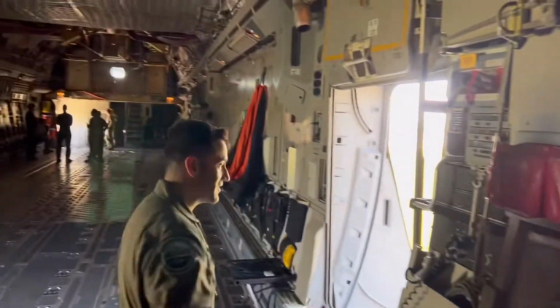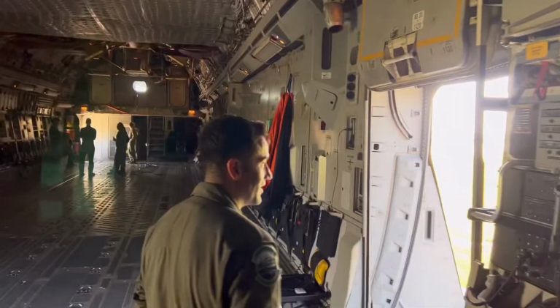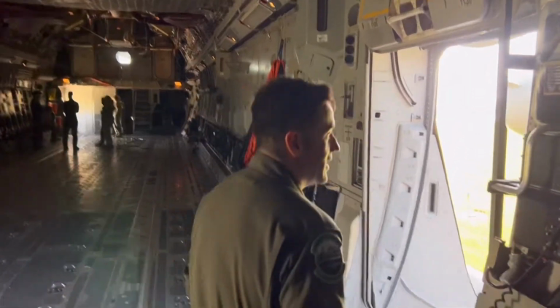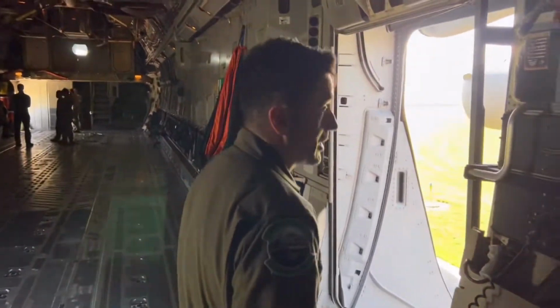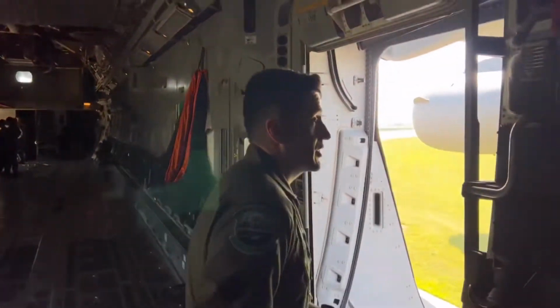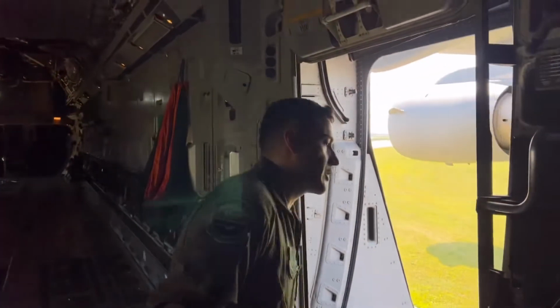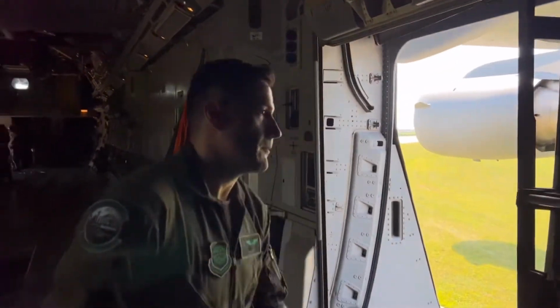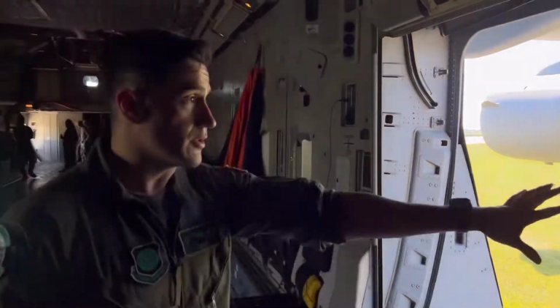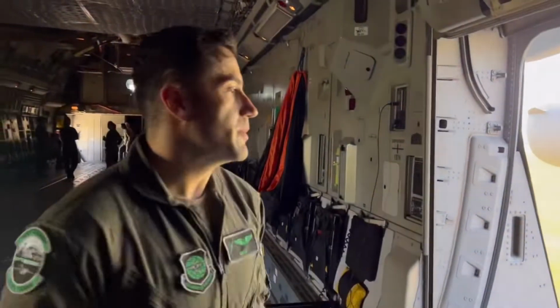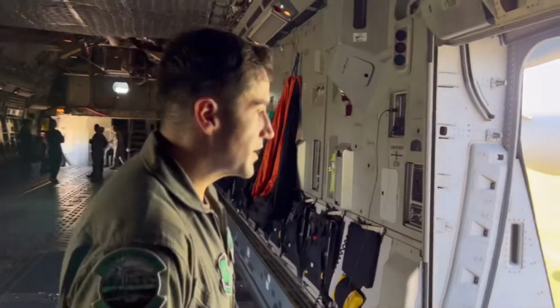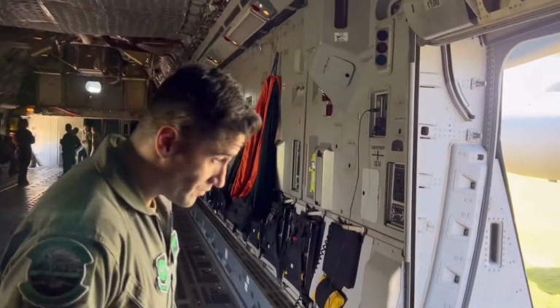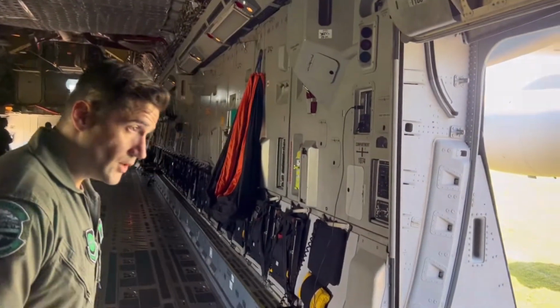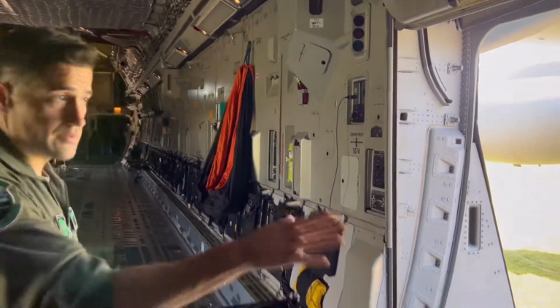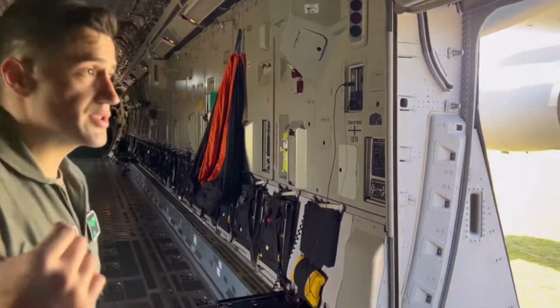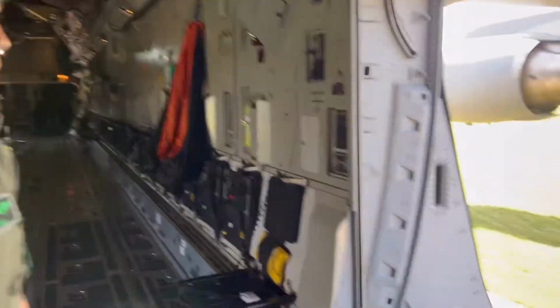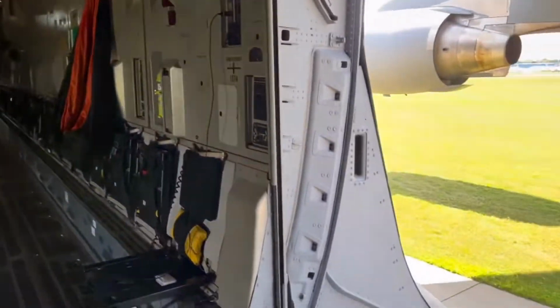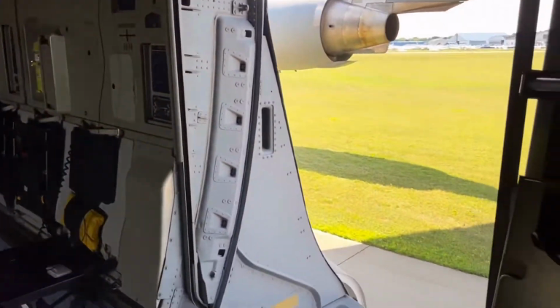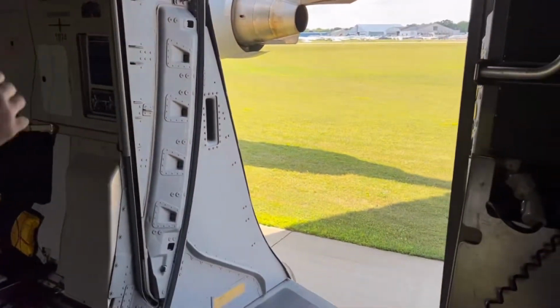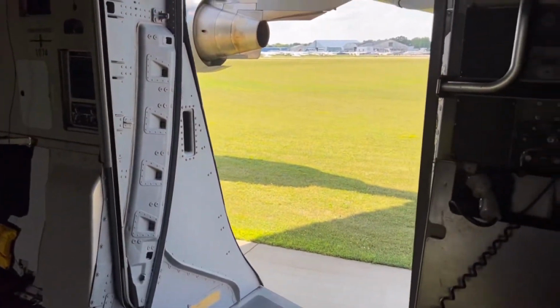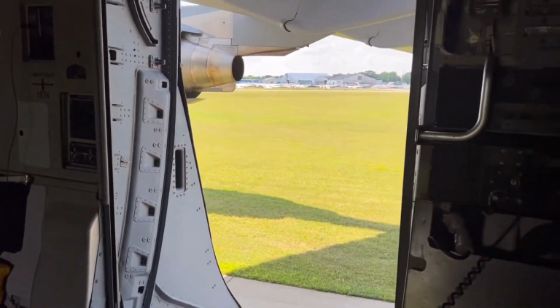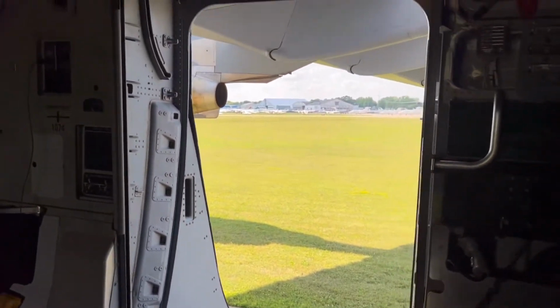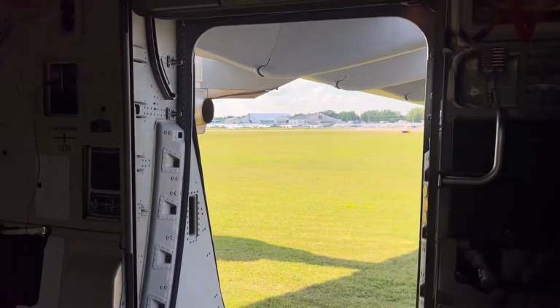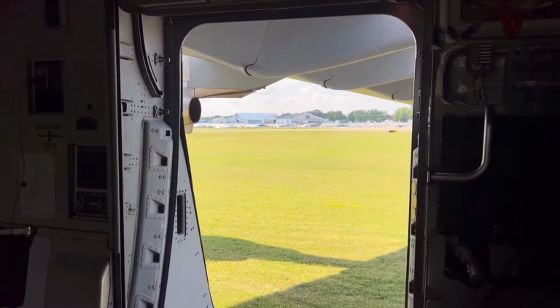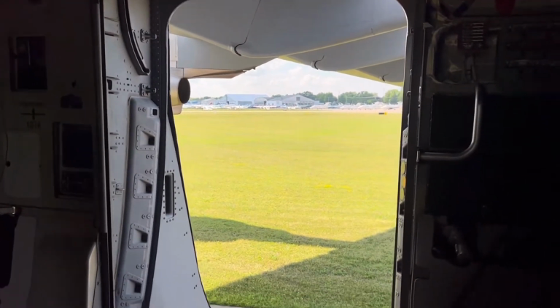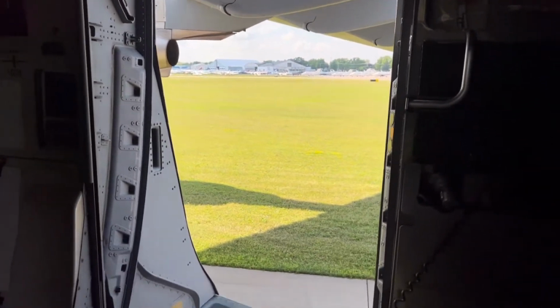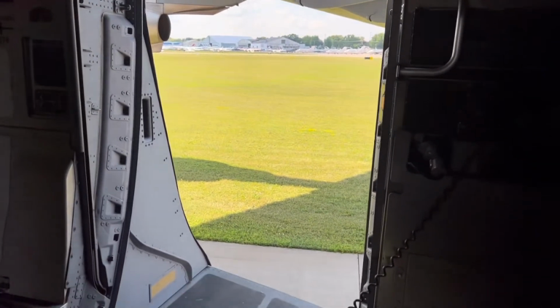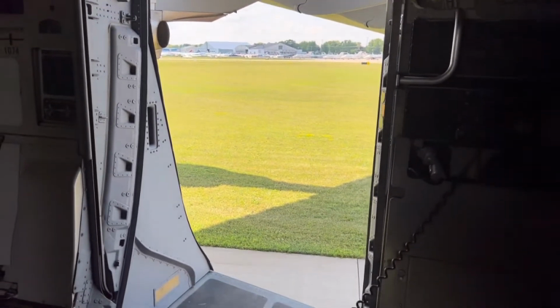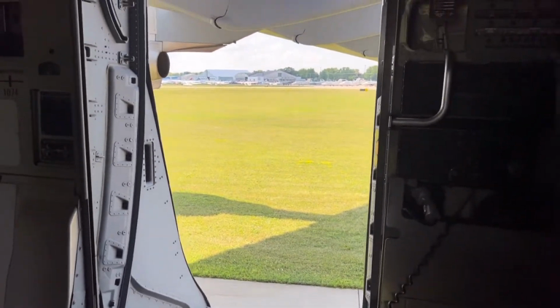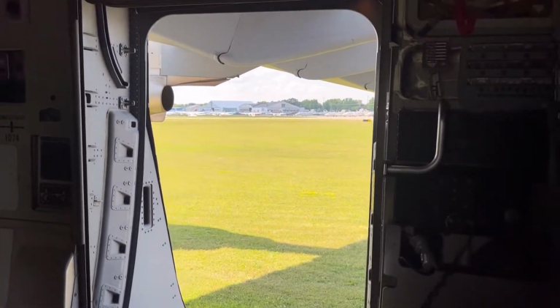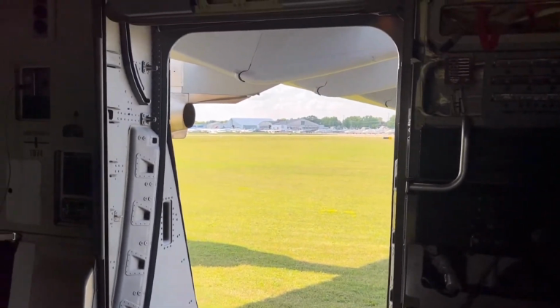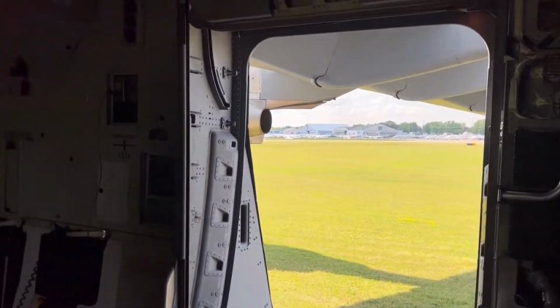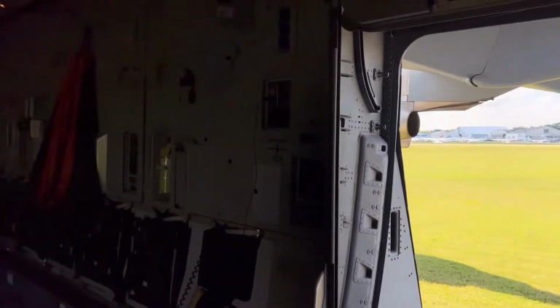I have to make sure everything is working. This is the other loadmaster station — it mirrors the controls pretty much on the other side. And this is another troop door where the jumpers come up and jump out of the aircraft. Really, really fun to see.